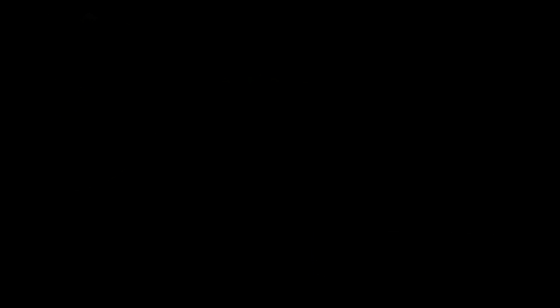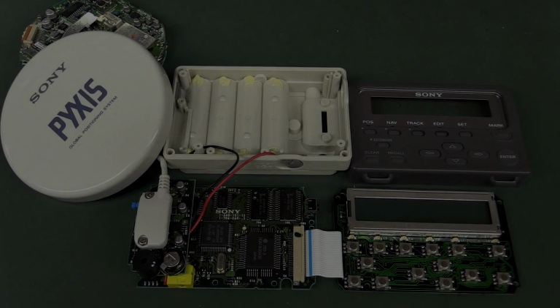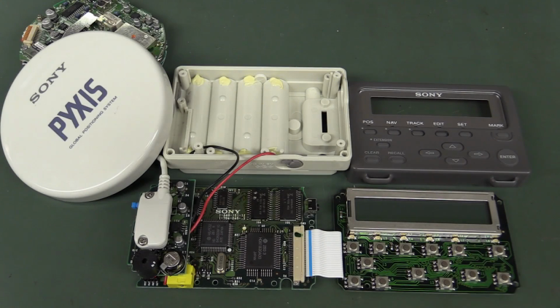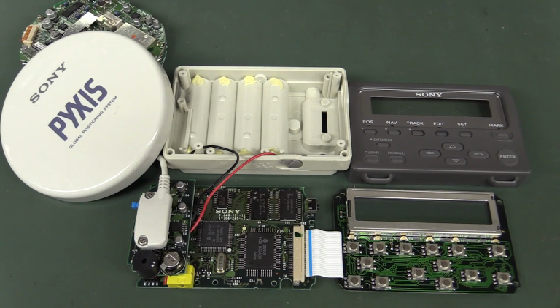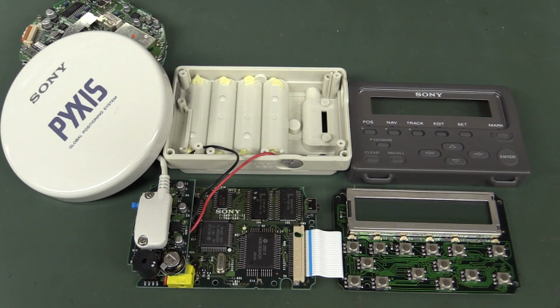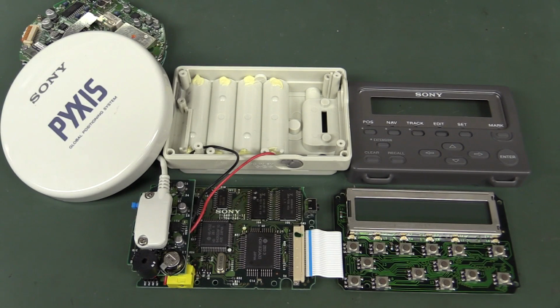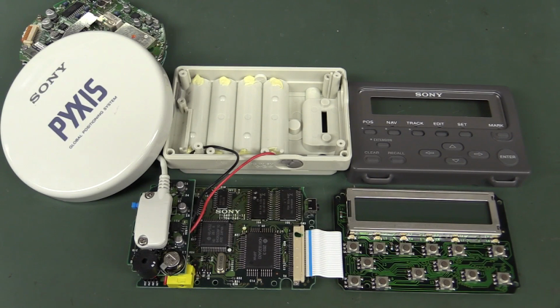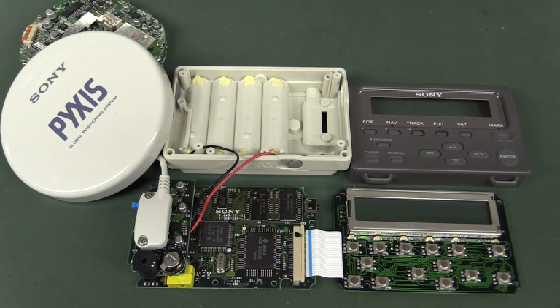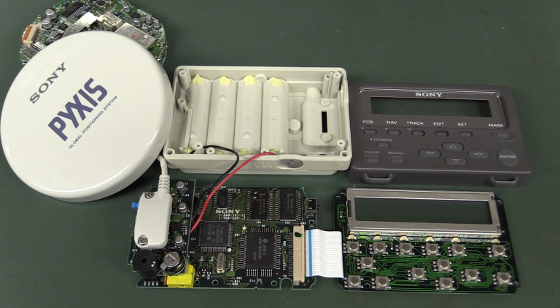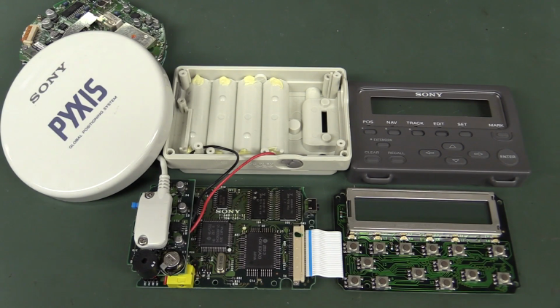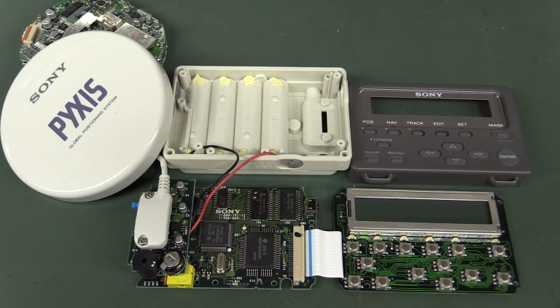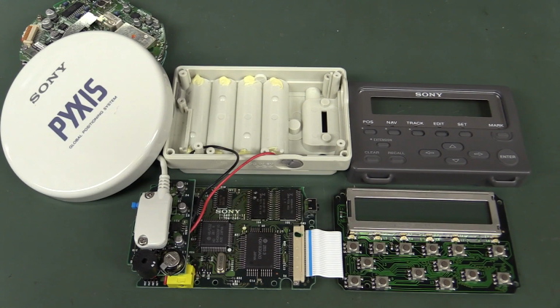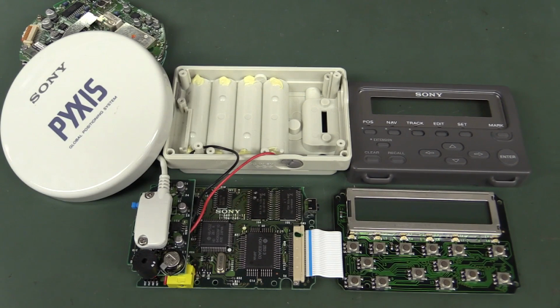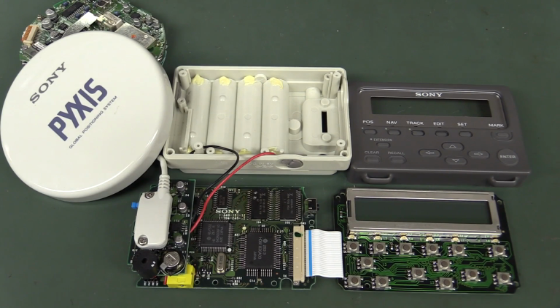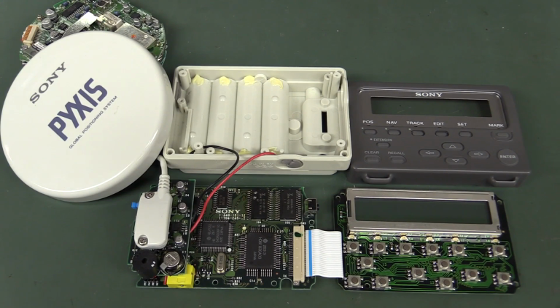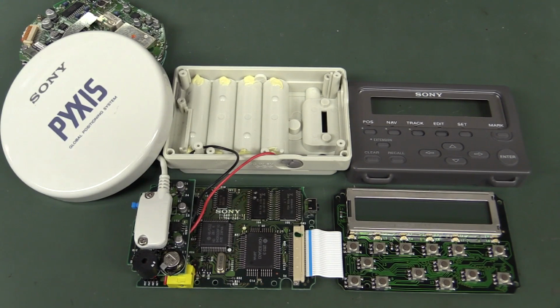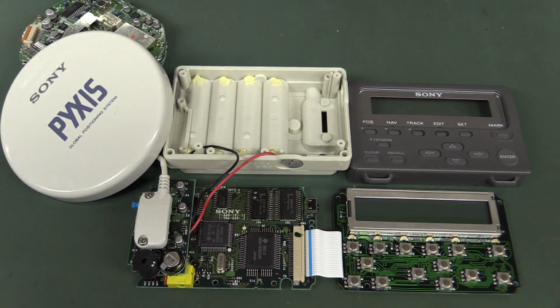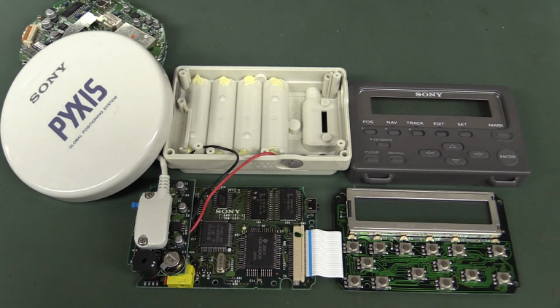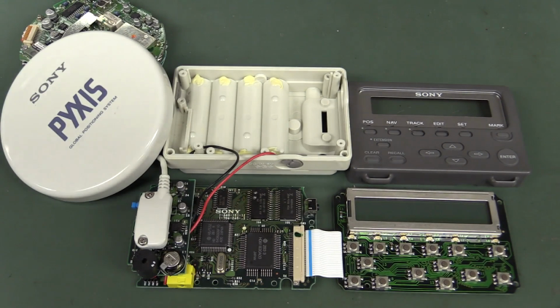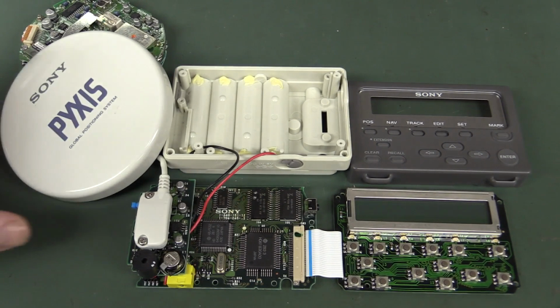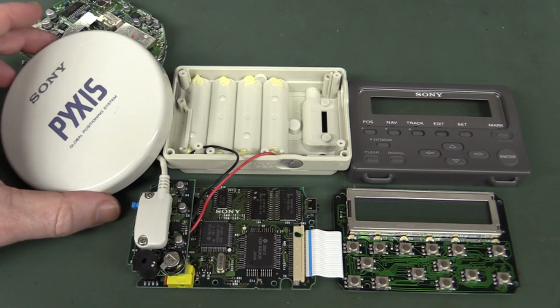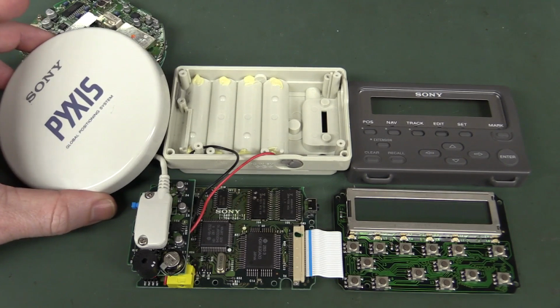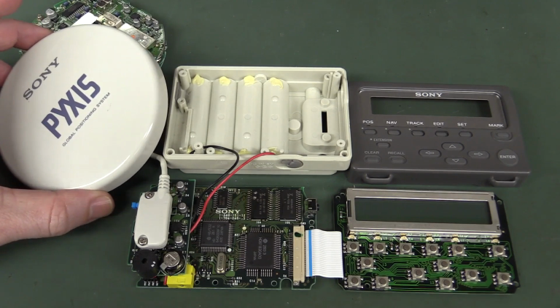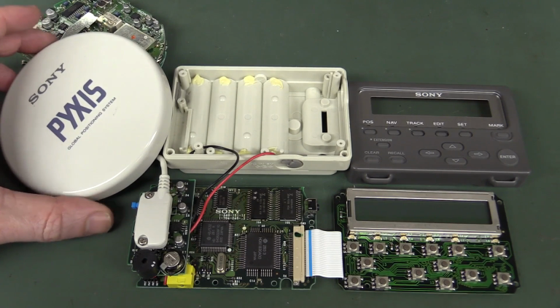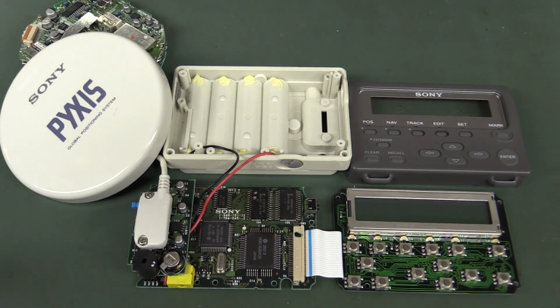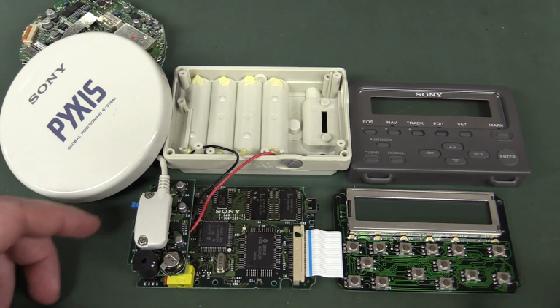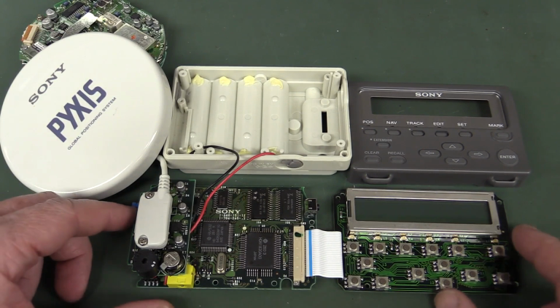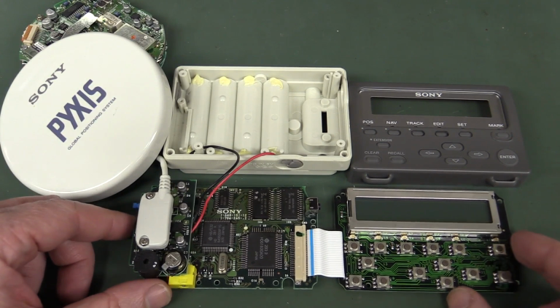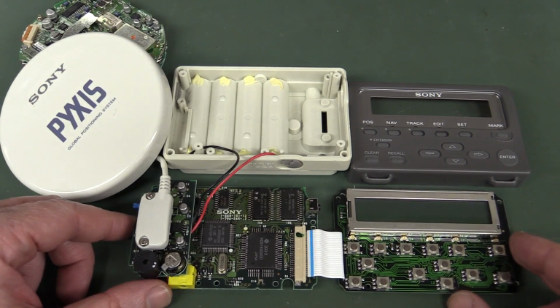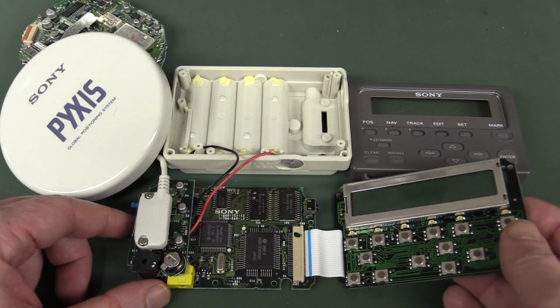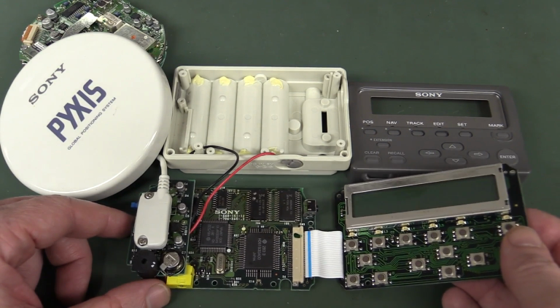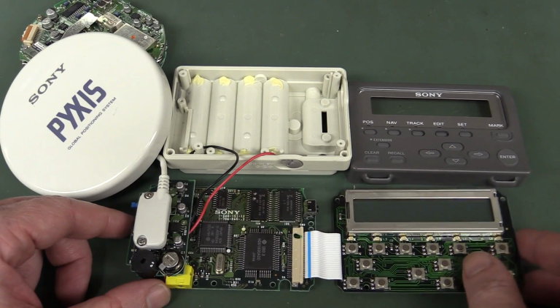In the previous mailbag video, David Voss kindly sent in this Sony Fixus IPS 360 GPS from 1991. It's an absolute classic, and what I didn't mention in that video is that there is a fault with it.